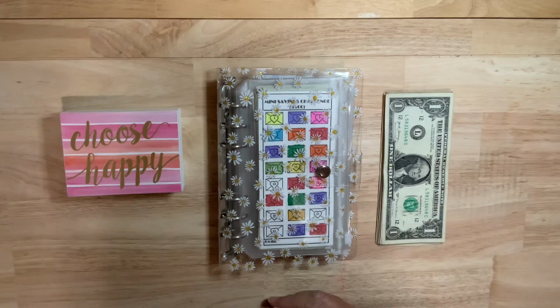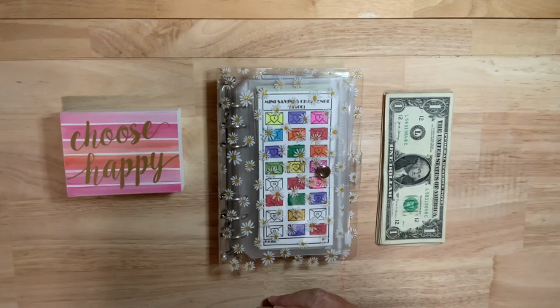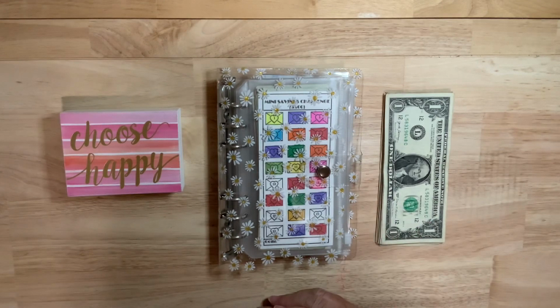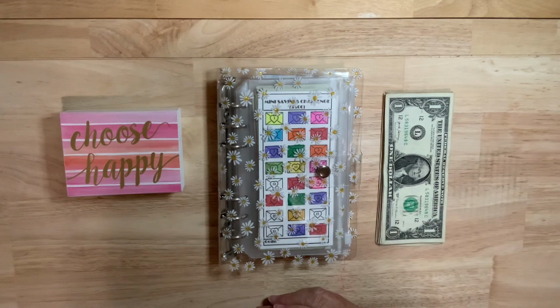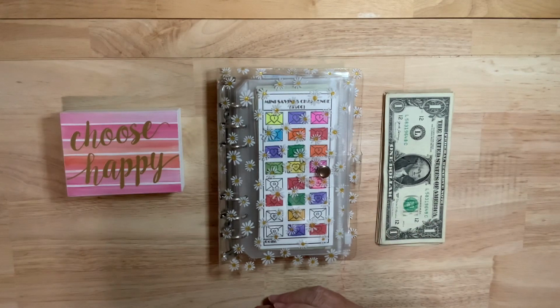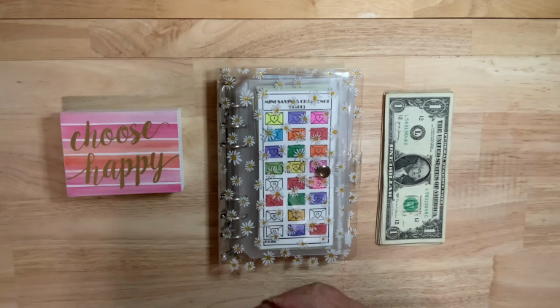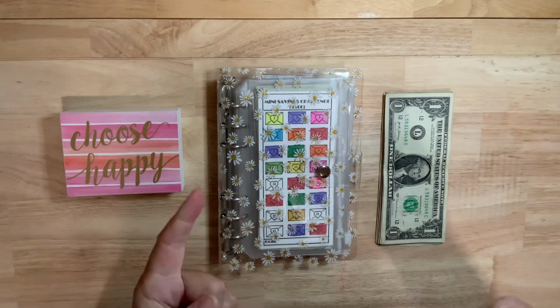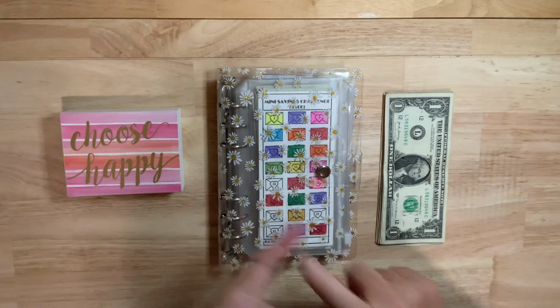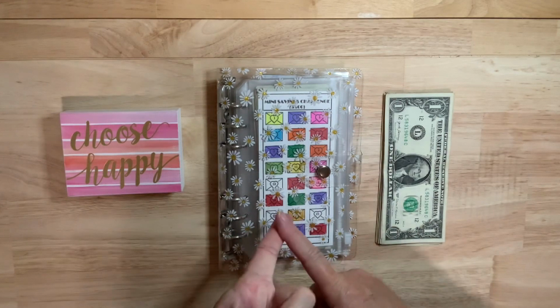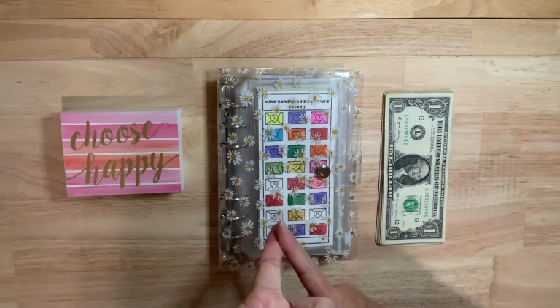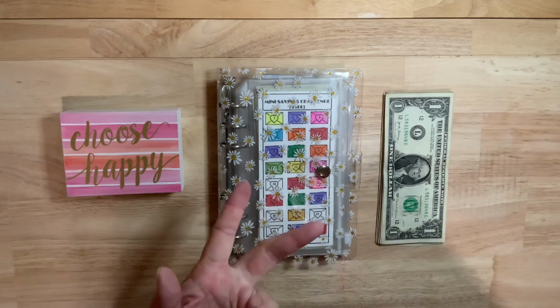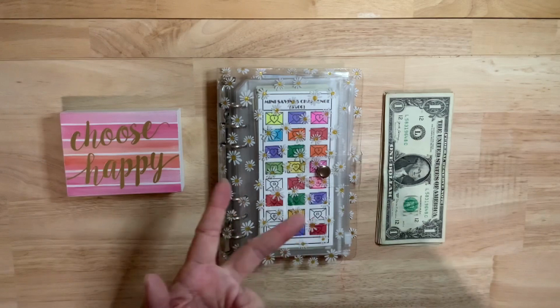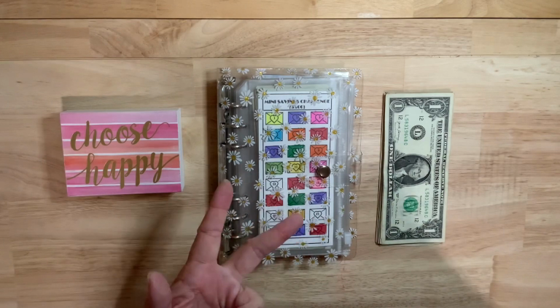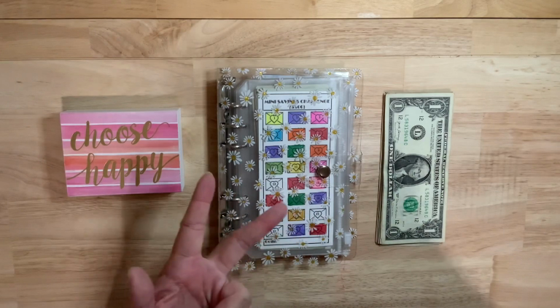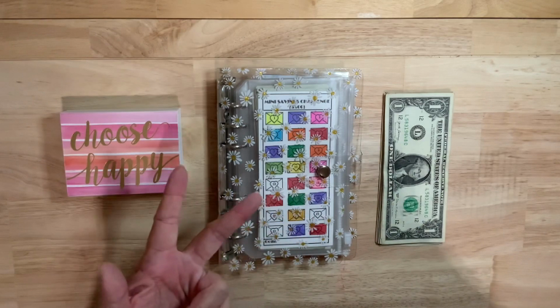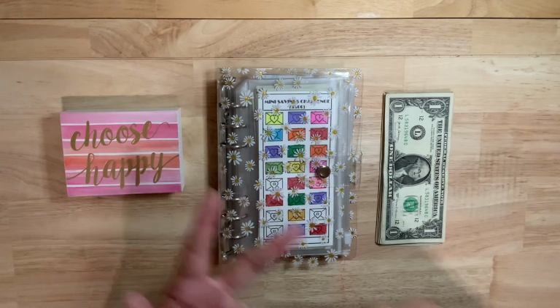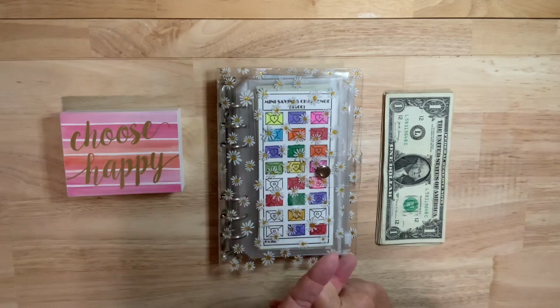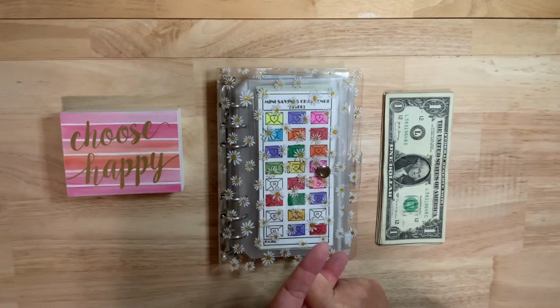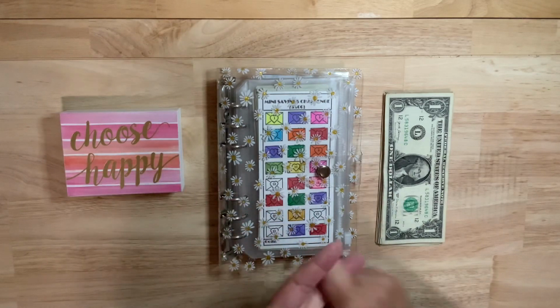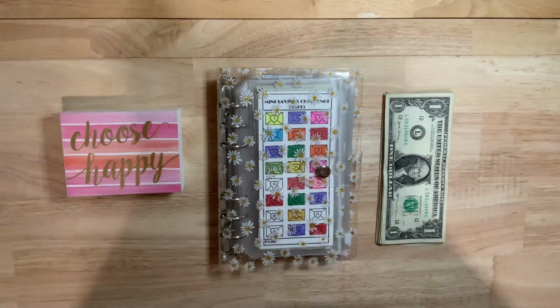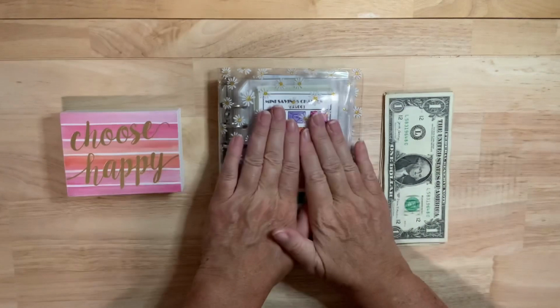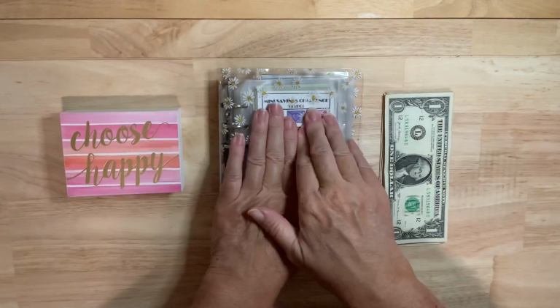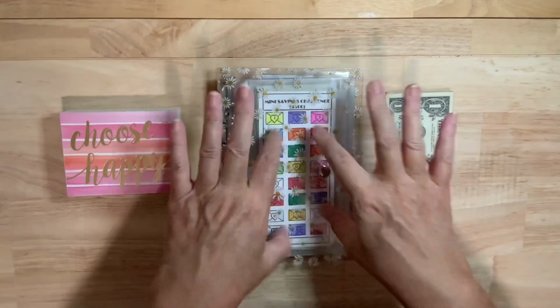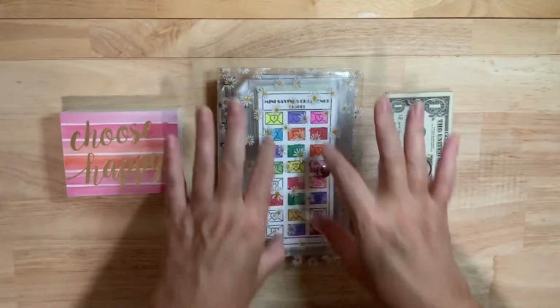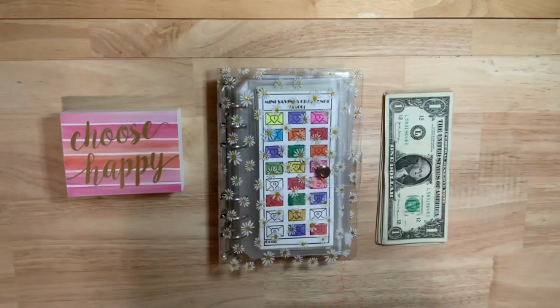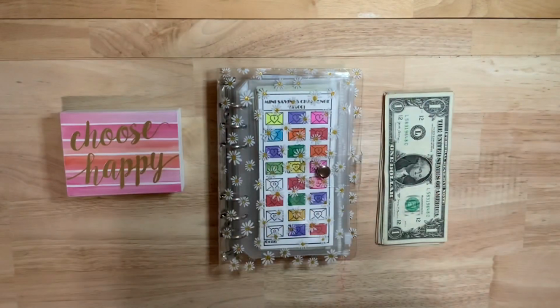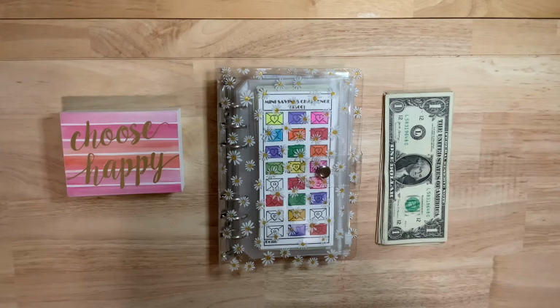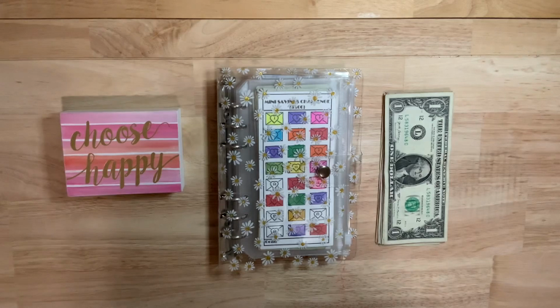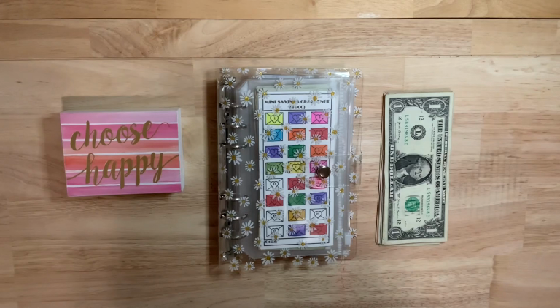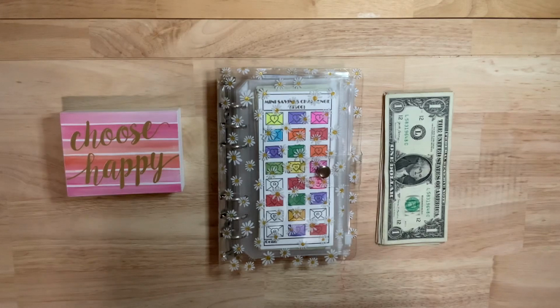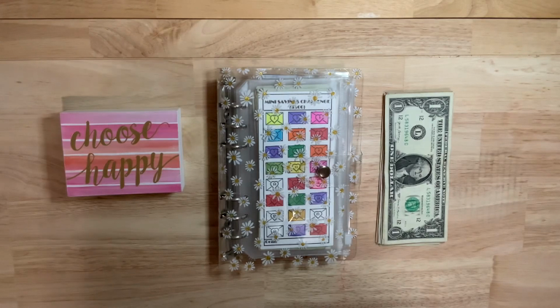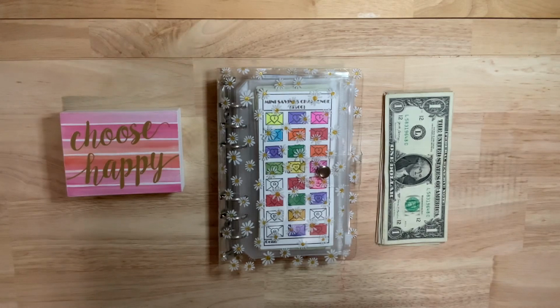I hope that you guys have had a great holiday and that you're looking forward to a prosperous new year. On Wednesdays, we stuff our mini savings challenges.